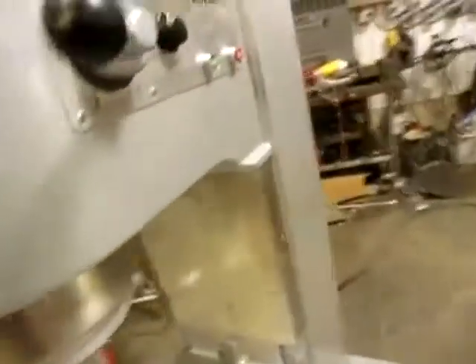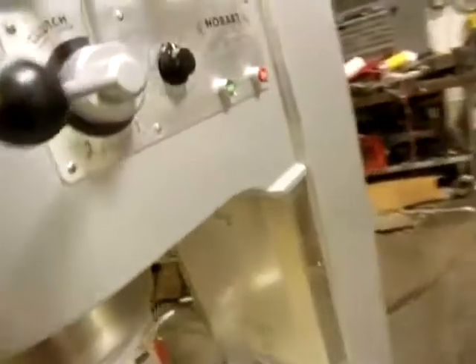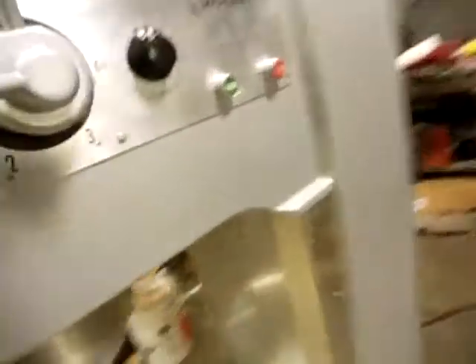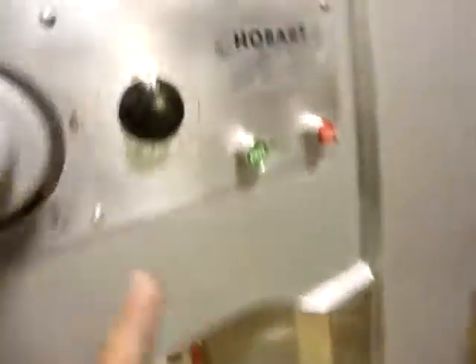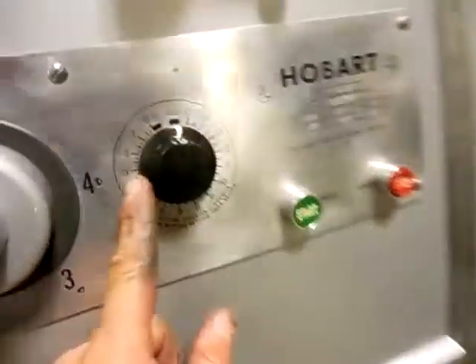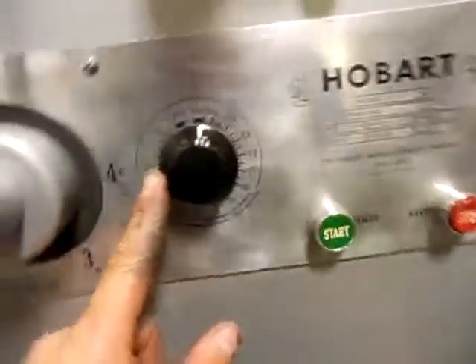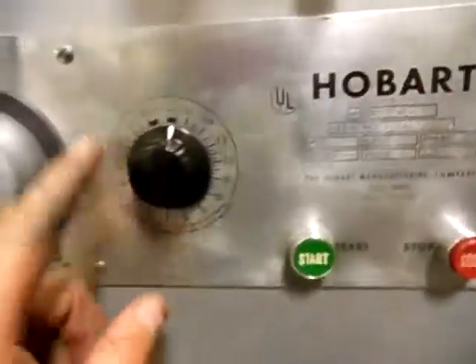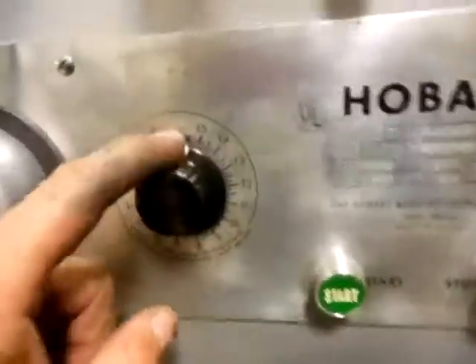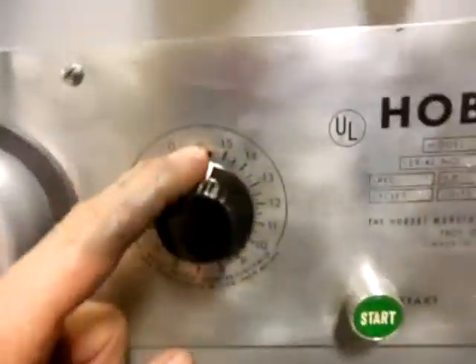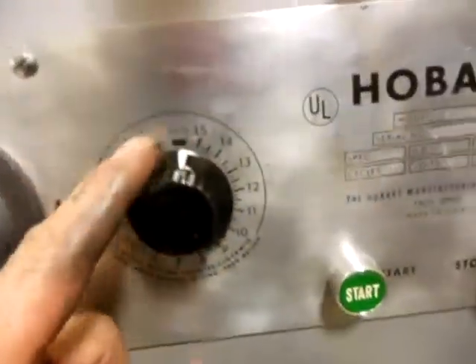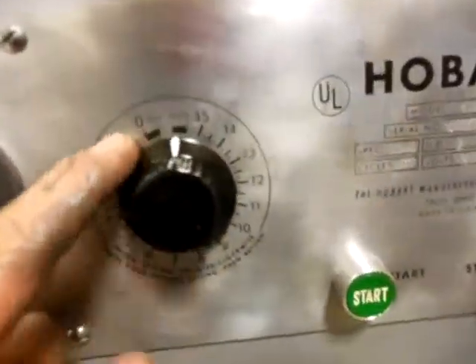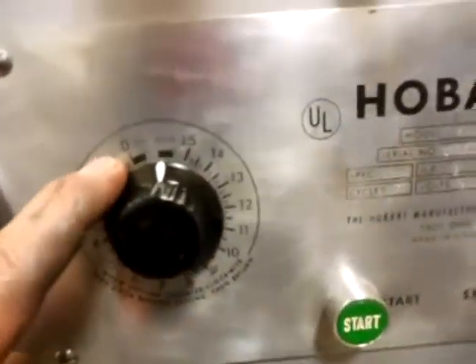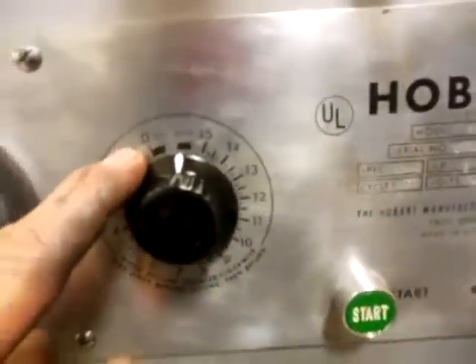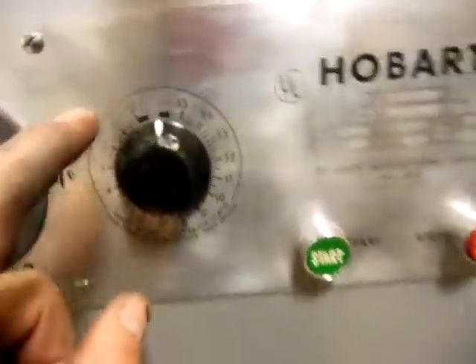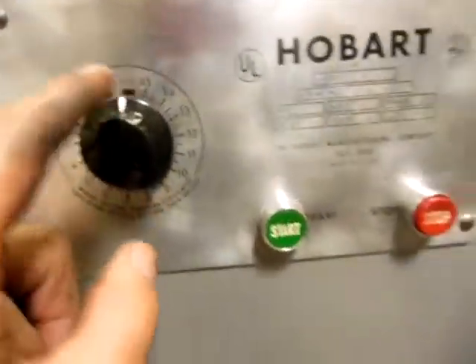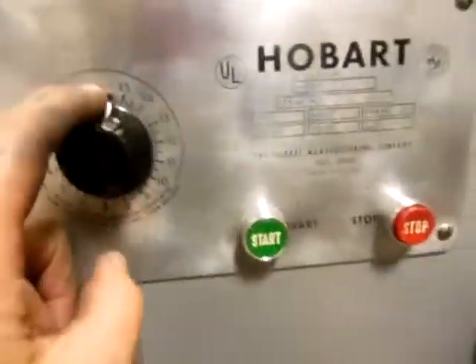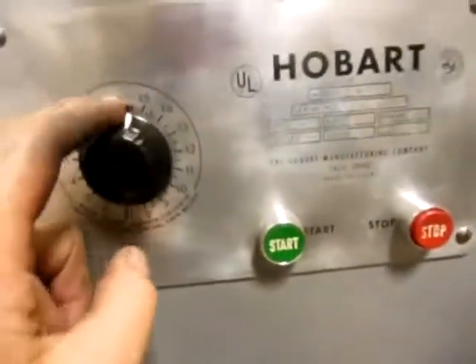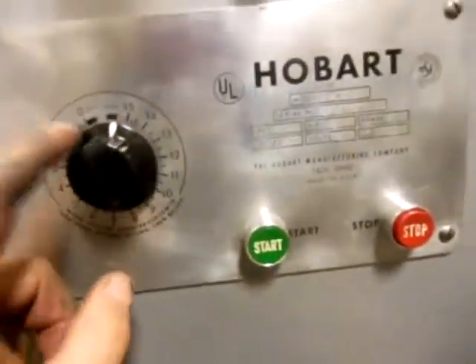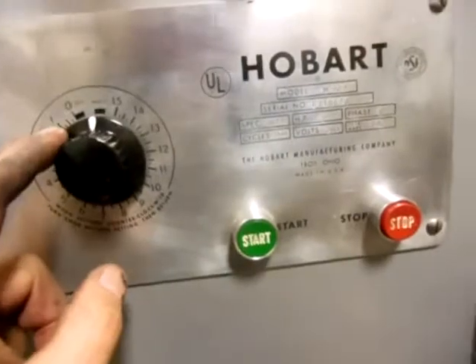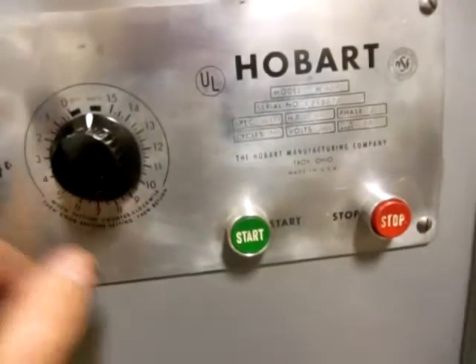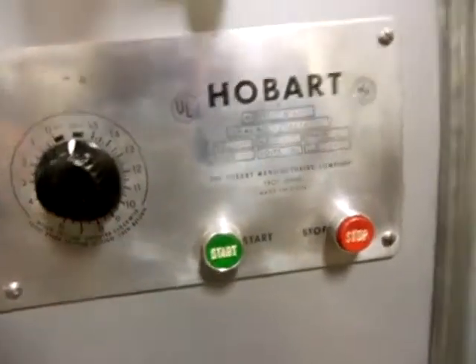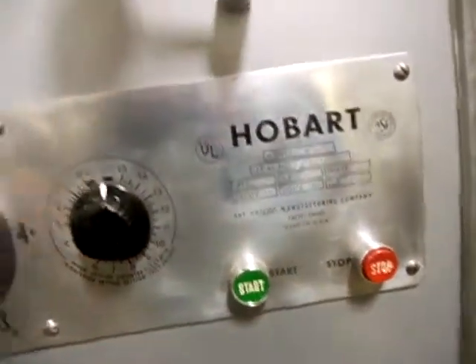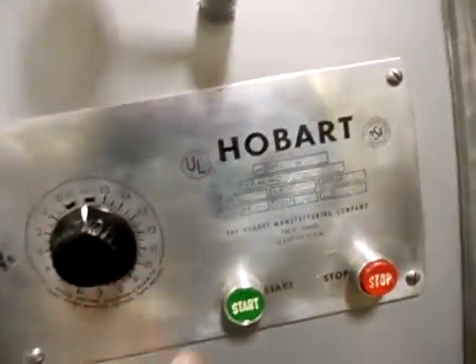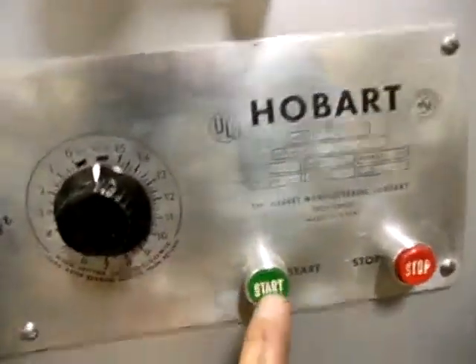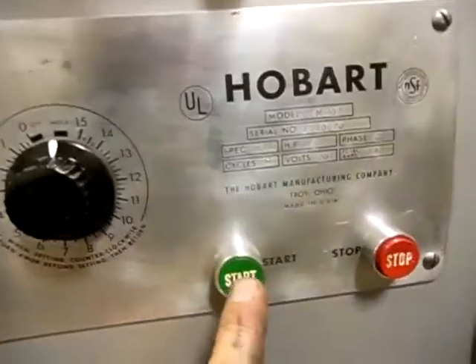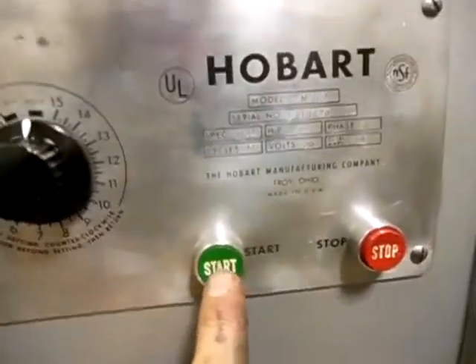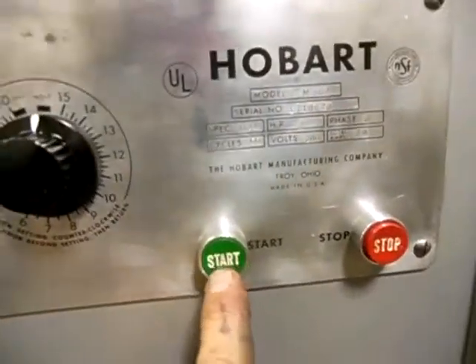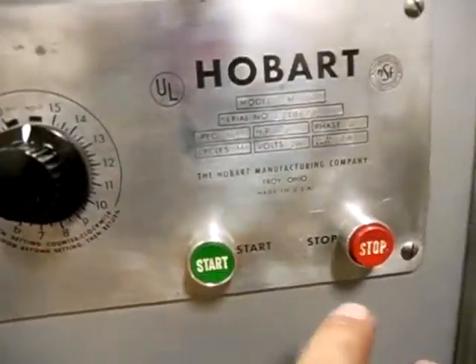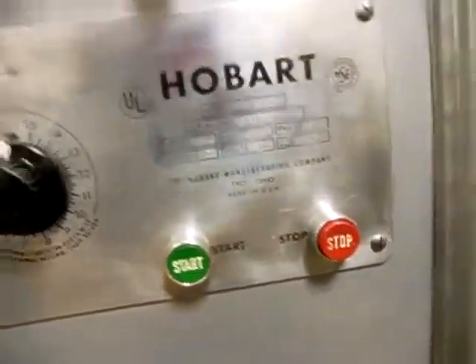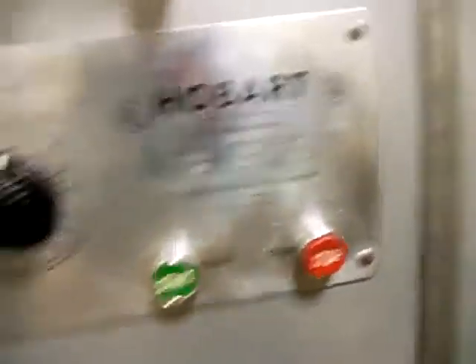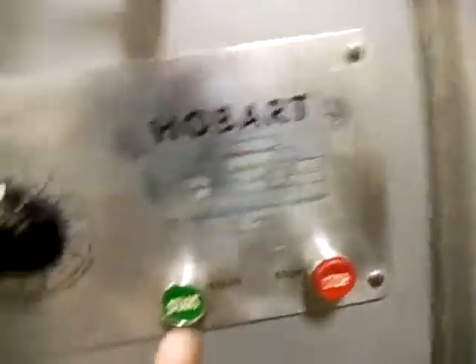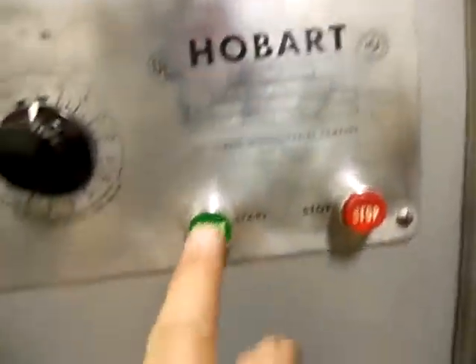Got the timer here. That's a 15-minute timer with a hold. So in the hold position, it'll just run as long as you don't push the stop button.